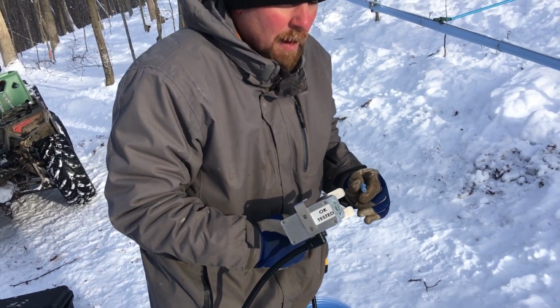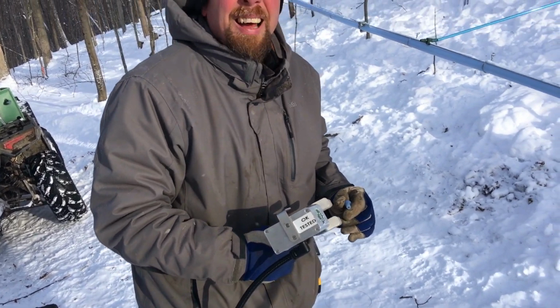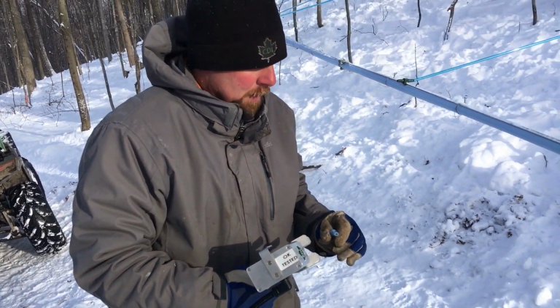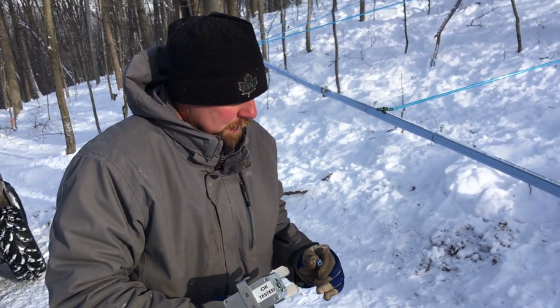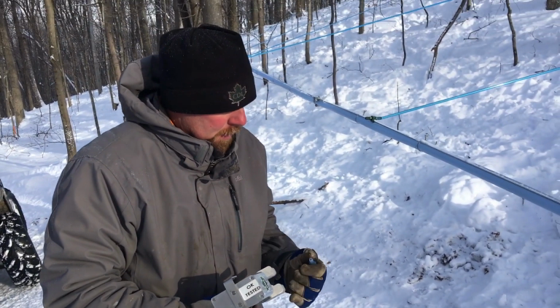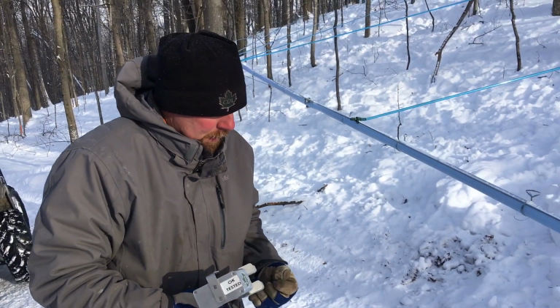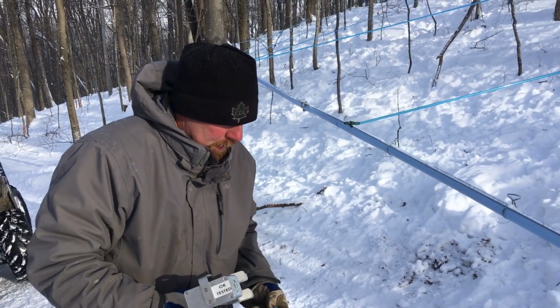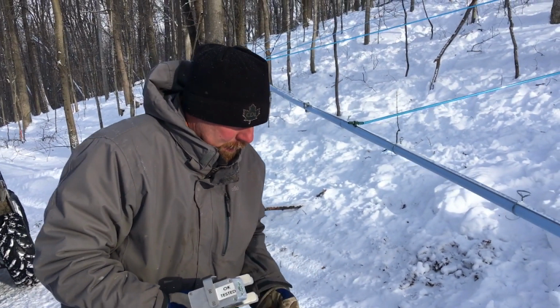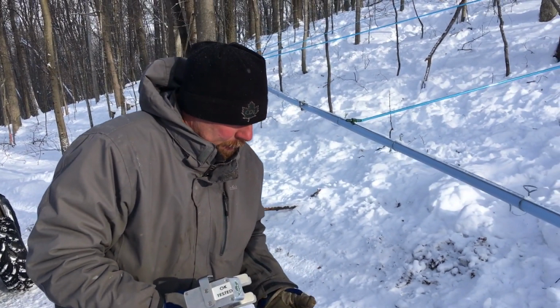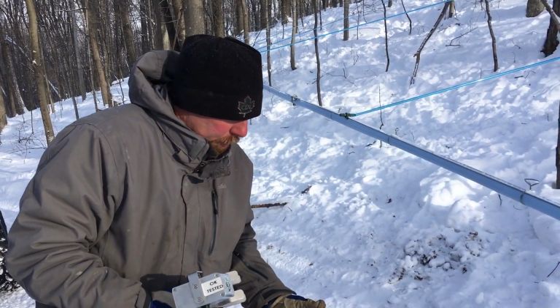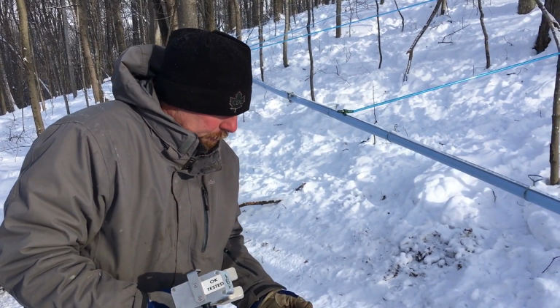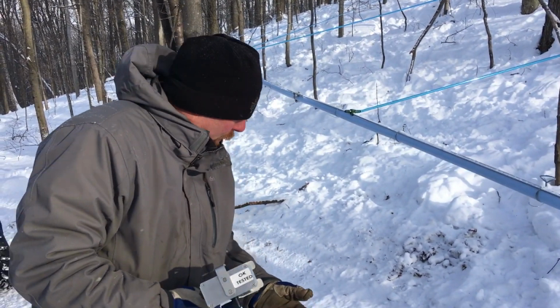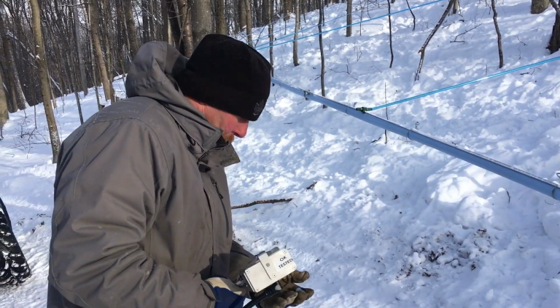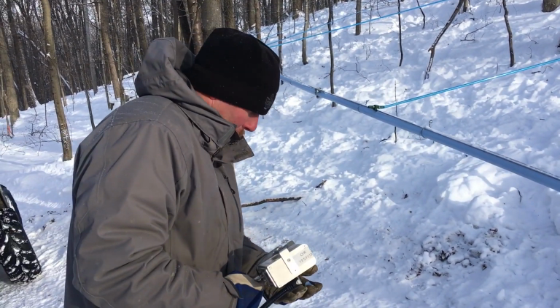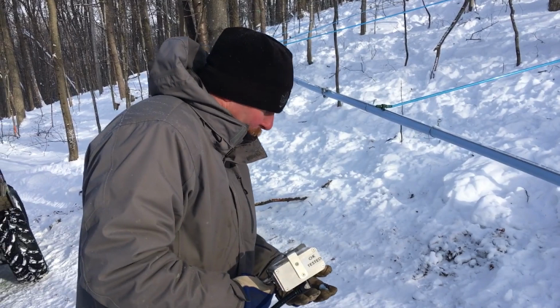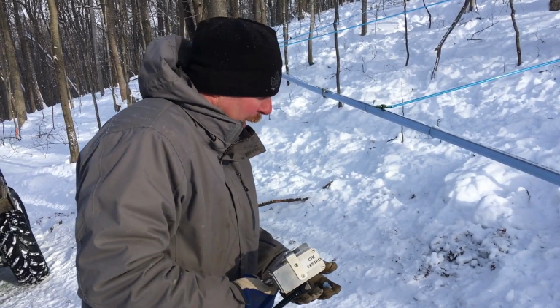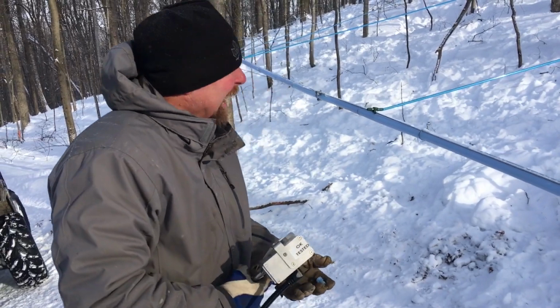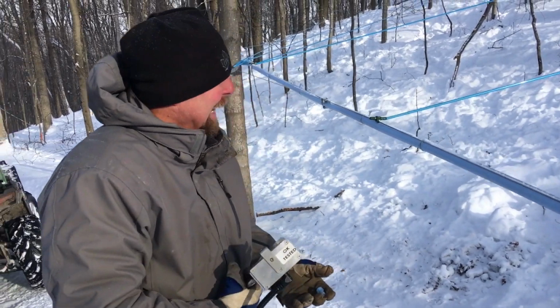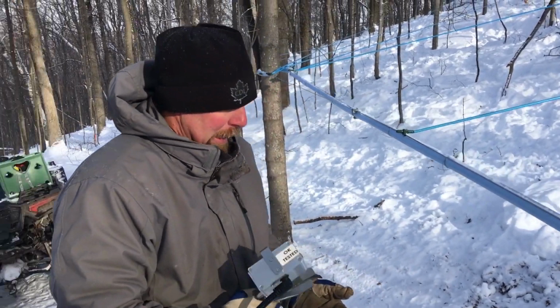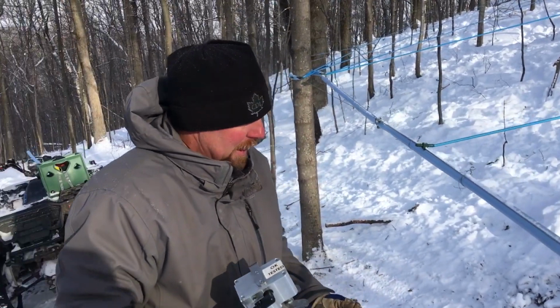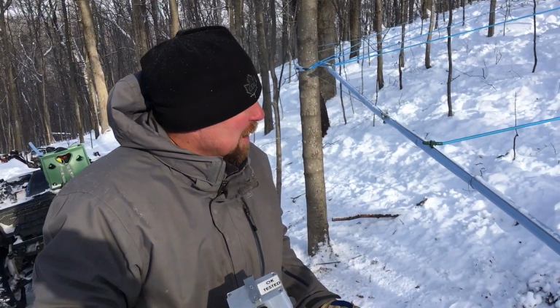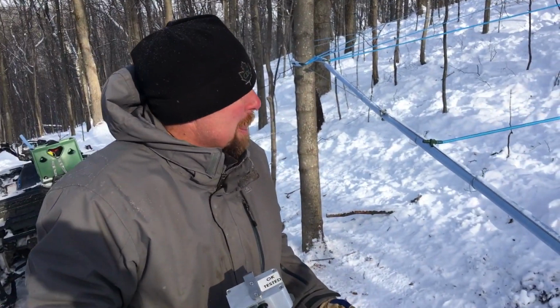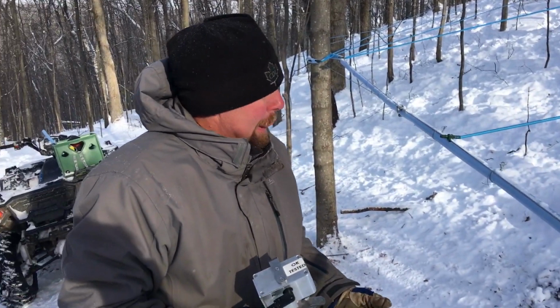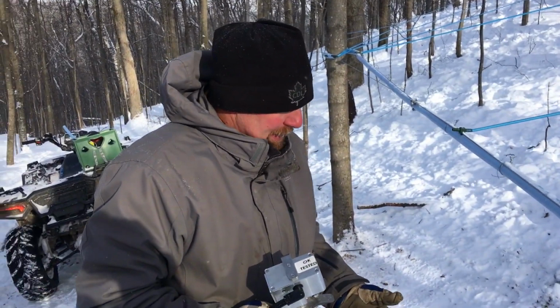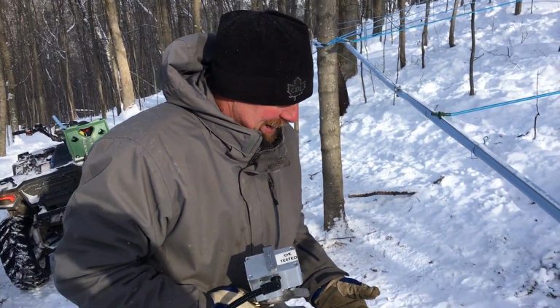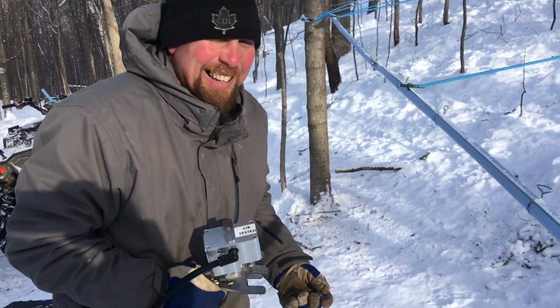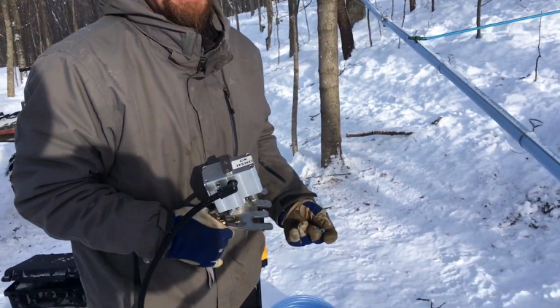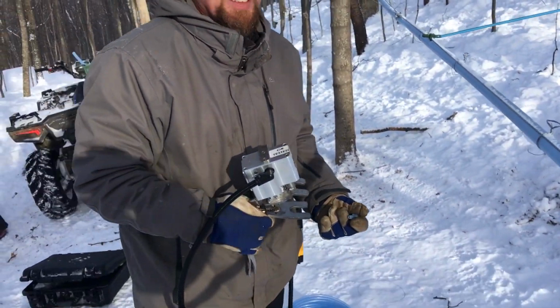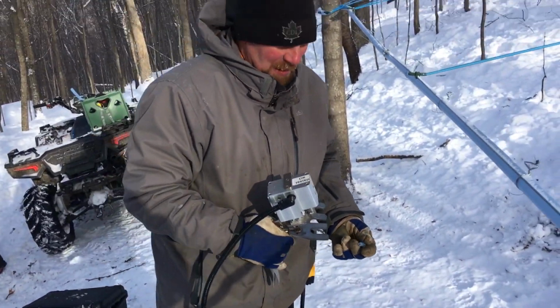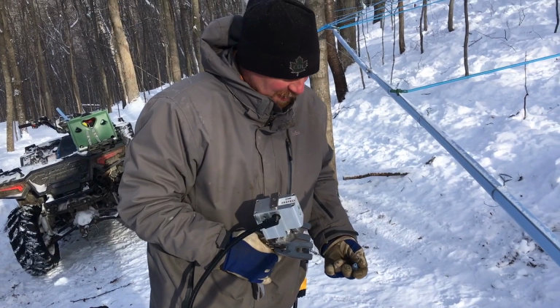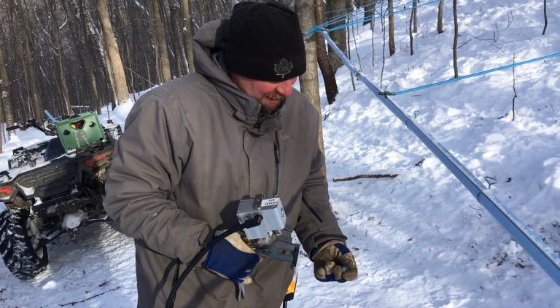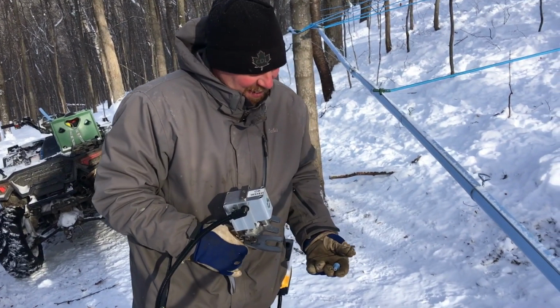All right, we're back at the Maple News Sugar House, a new installation here in Hebron, New York. We got Mike Bennett, installer extraordinaire with the spin seal. How does it work?